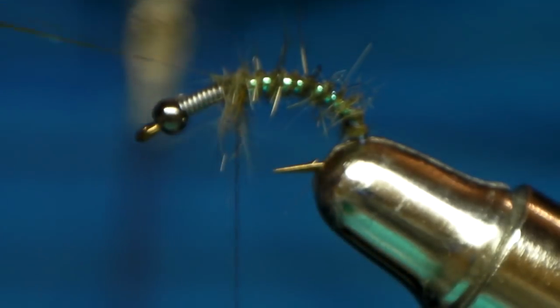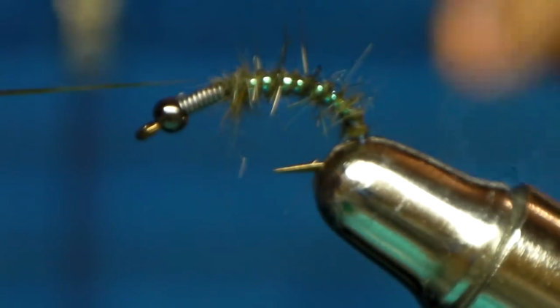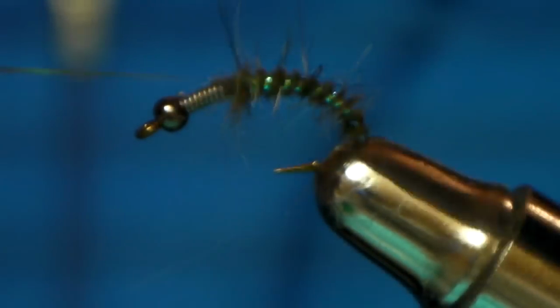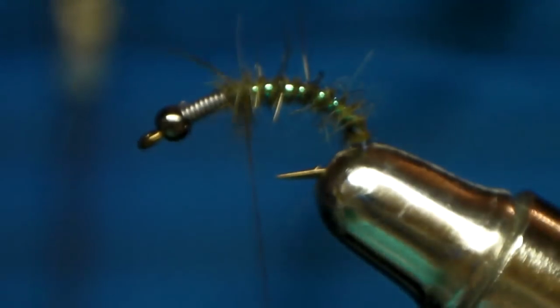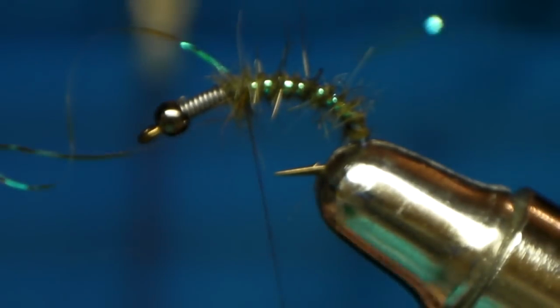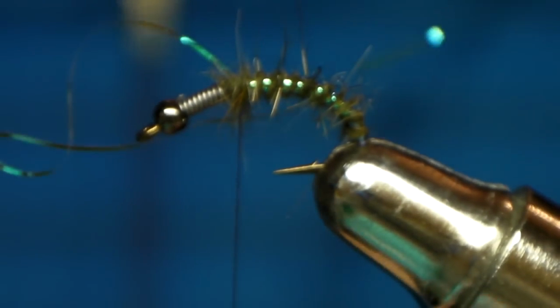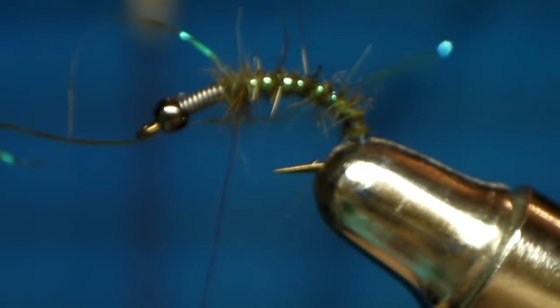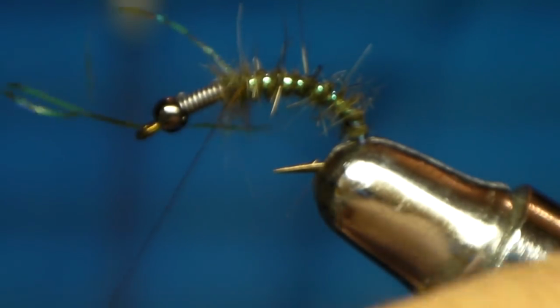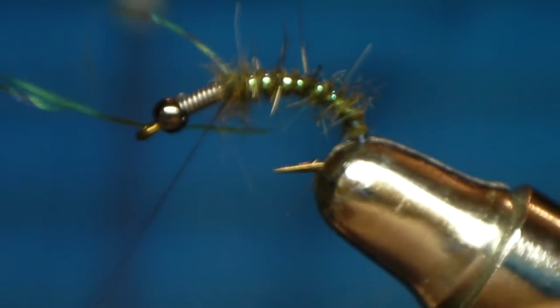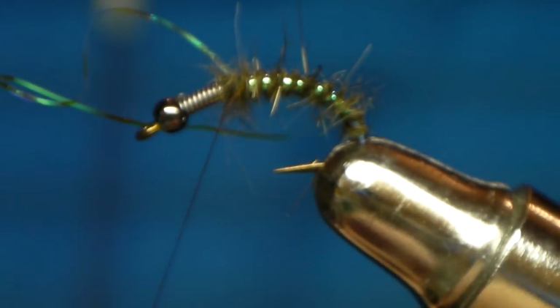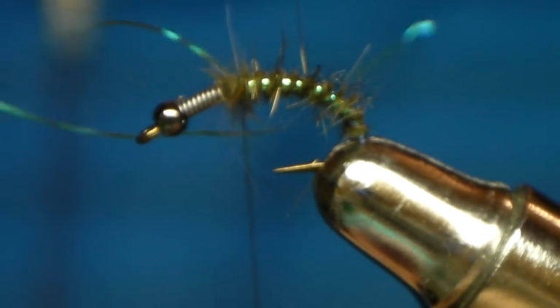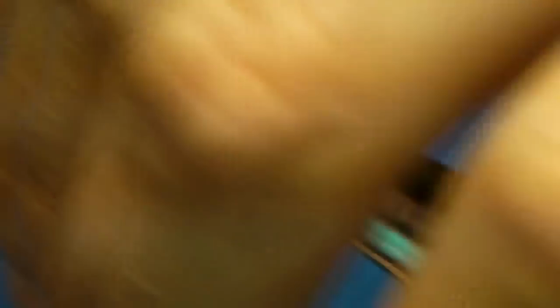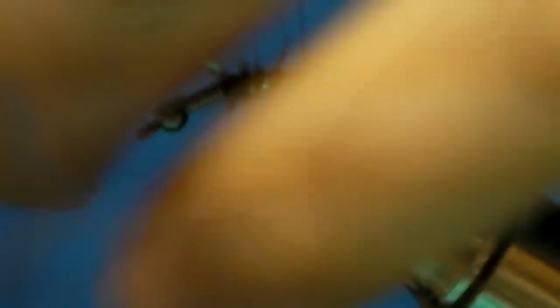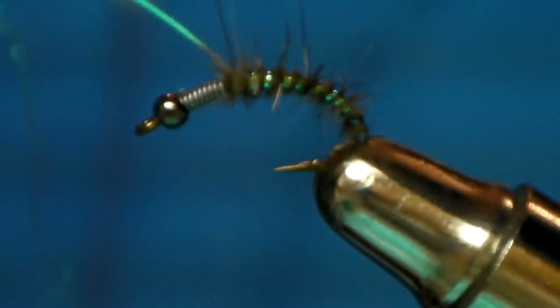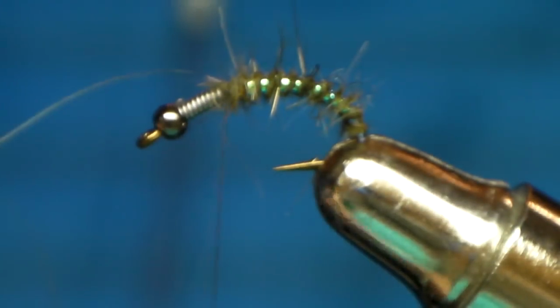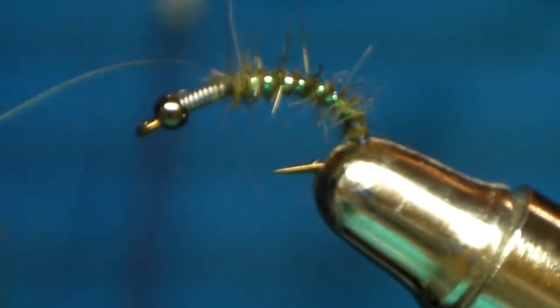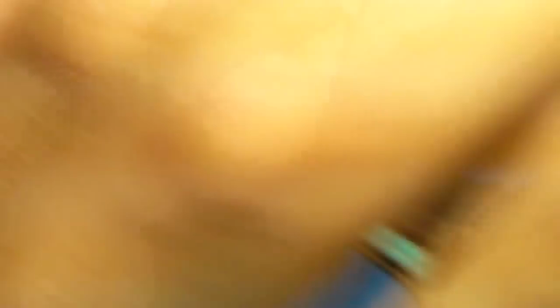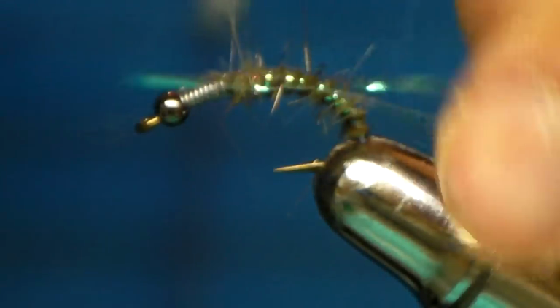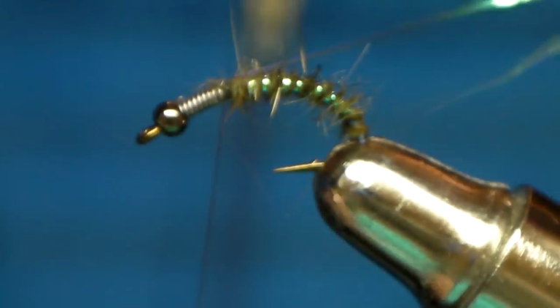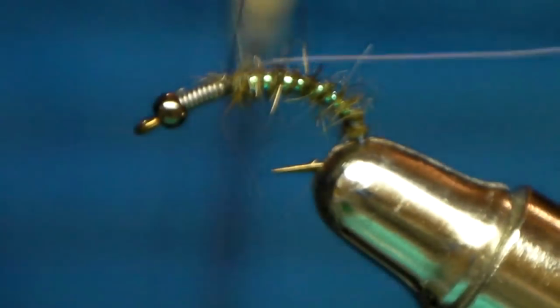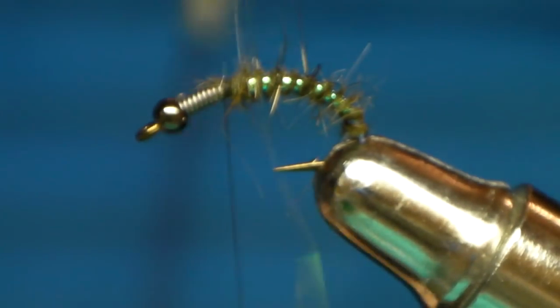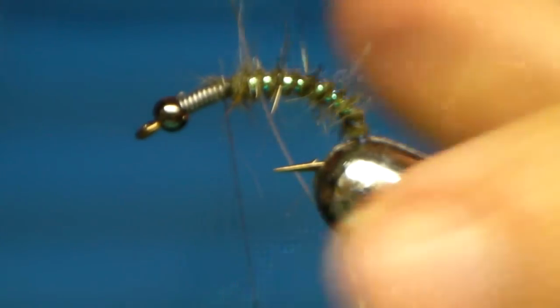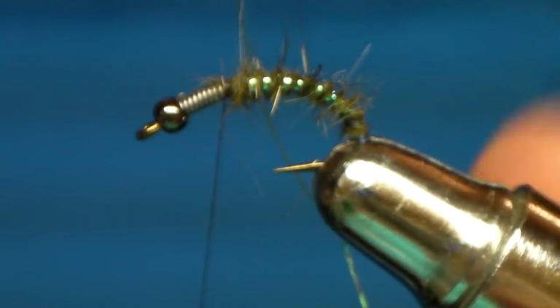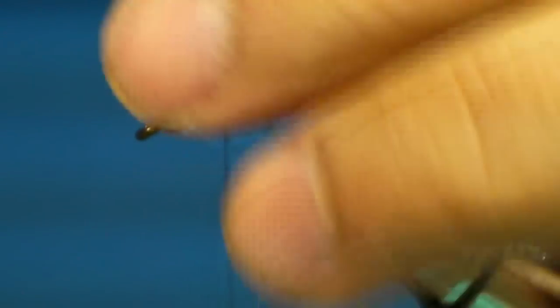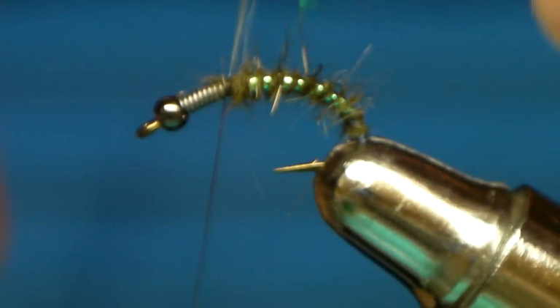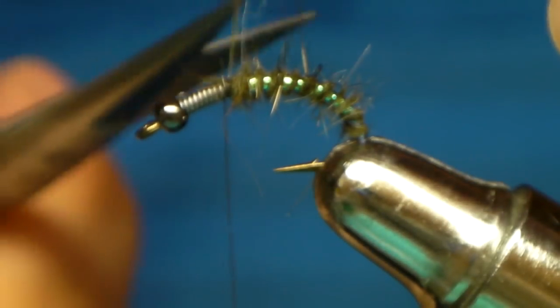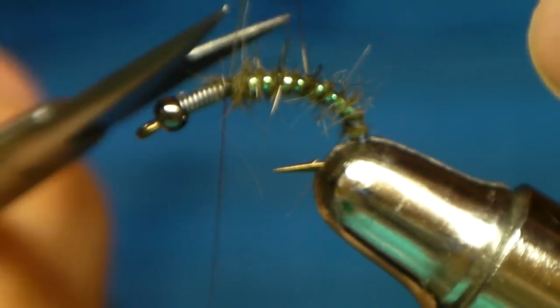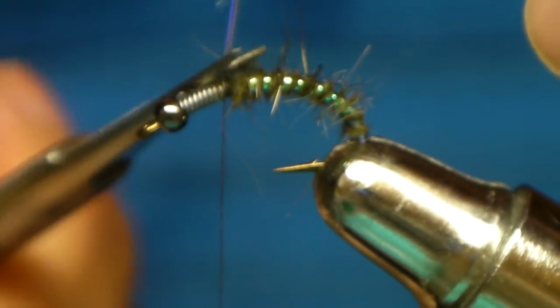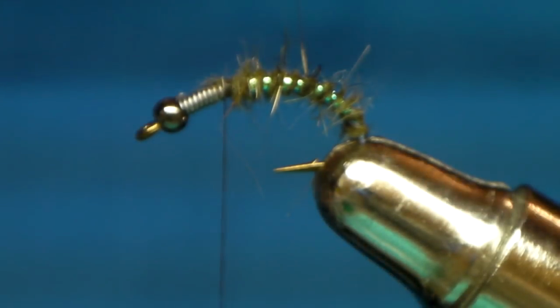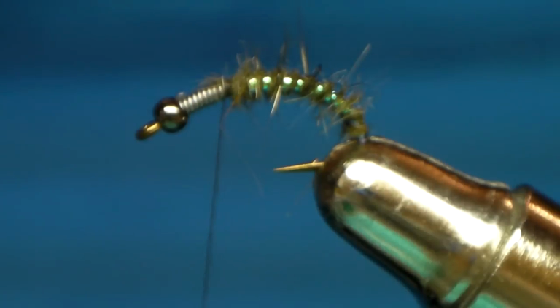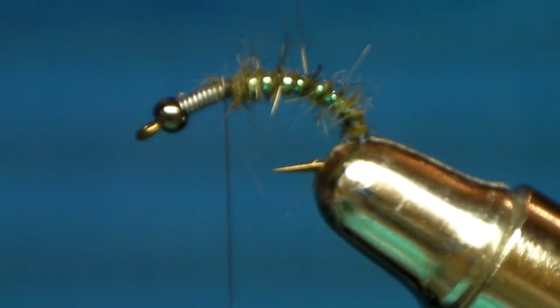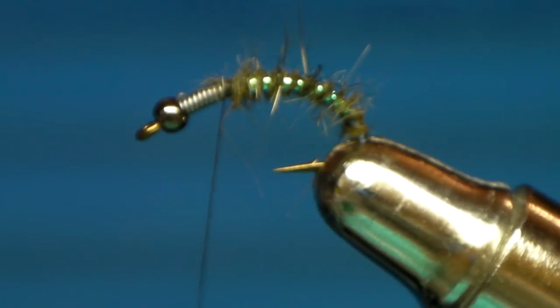It's a highly visible fly underwater. Not good in murky or heavy silted water, but it still worked. In clear water it works really well.